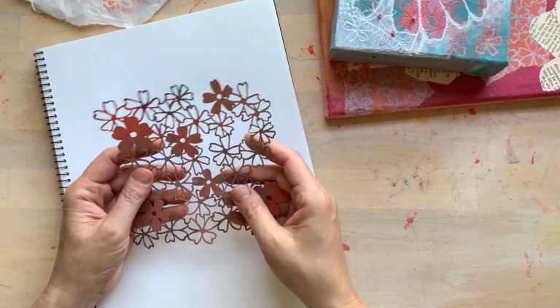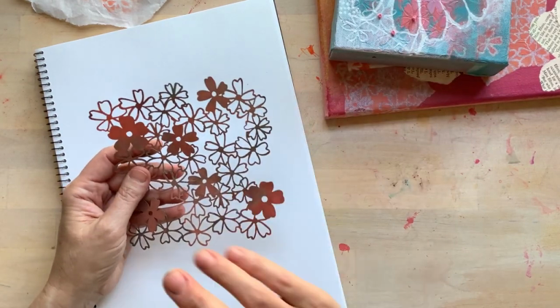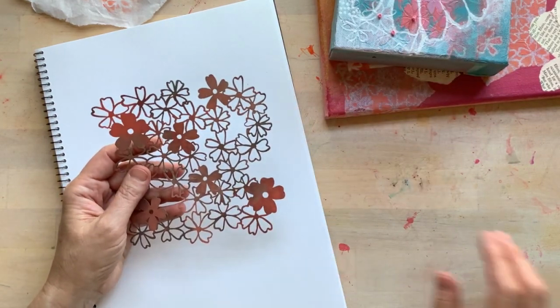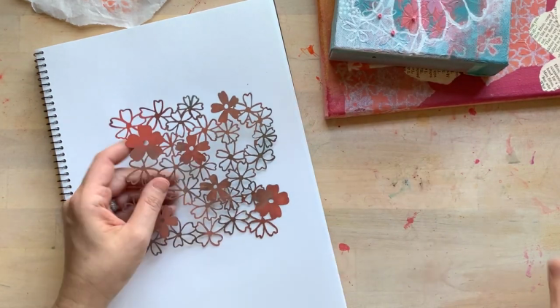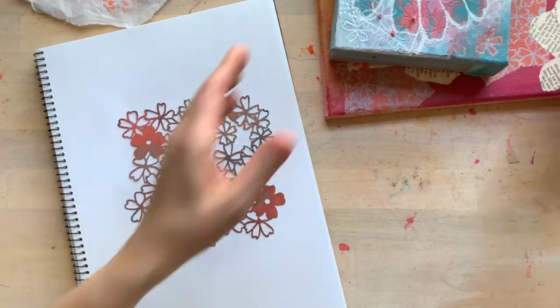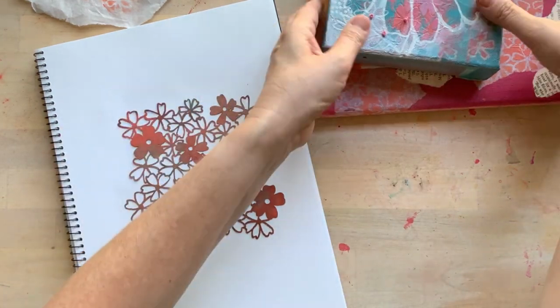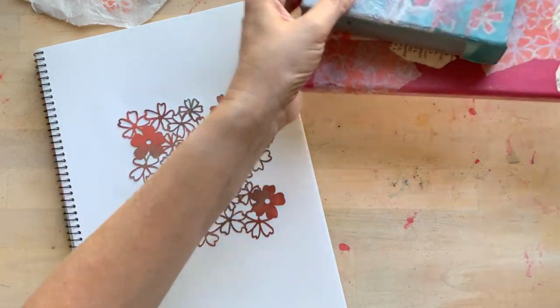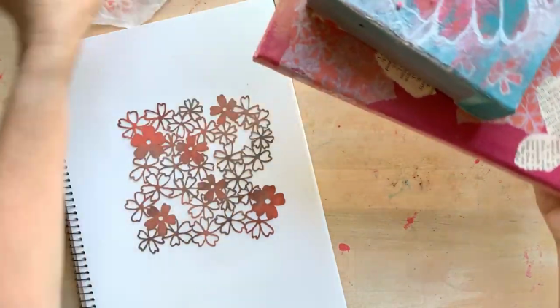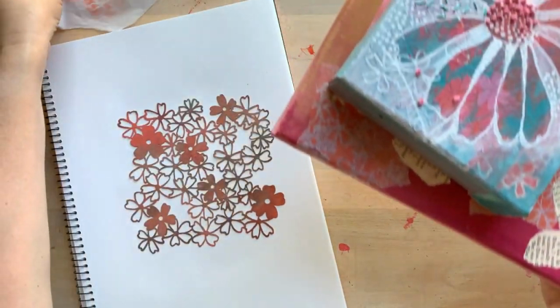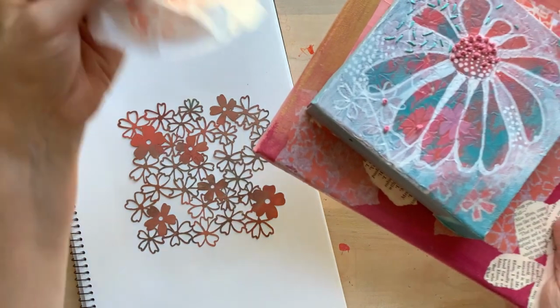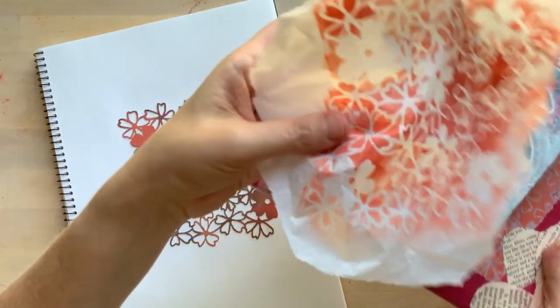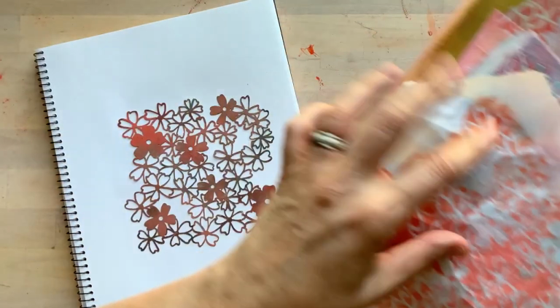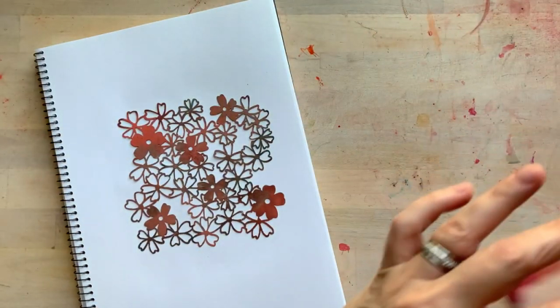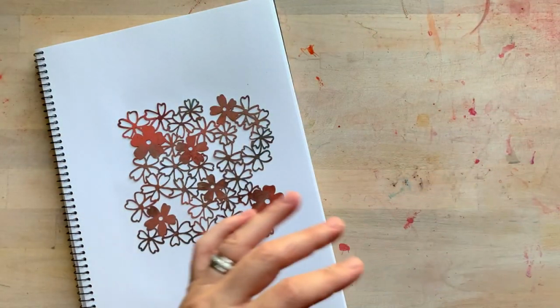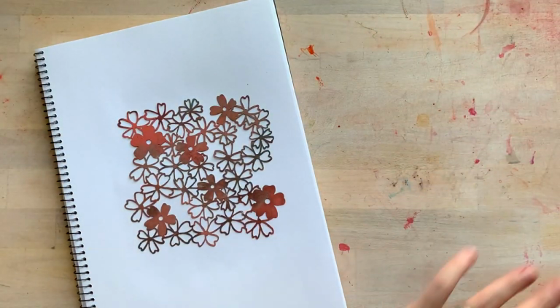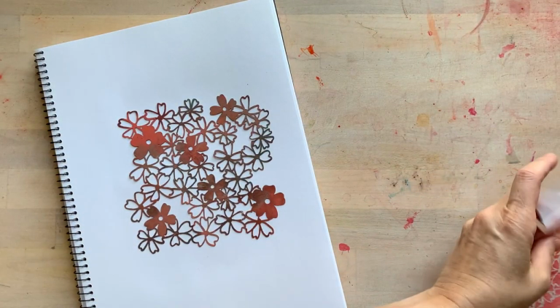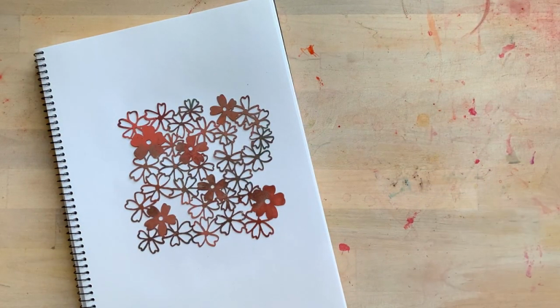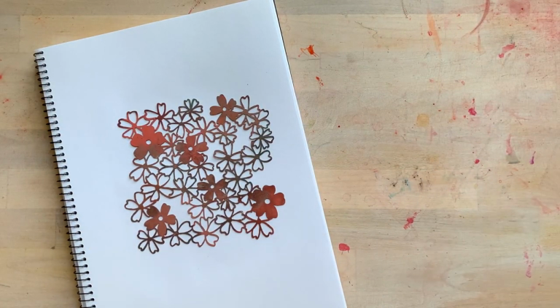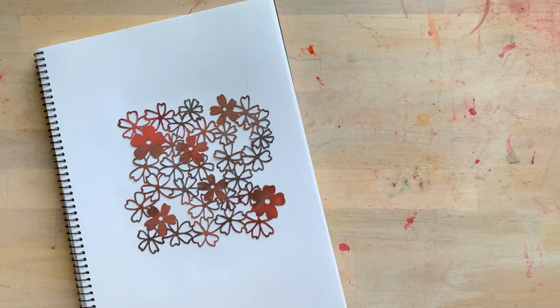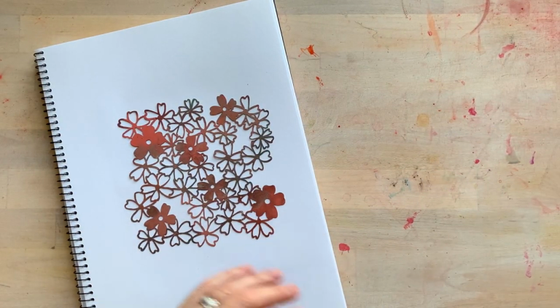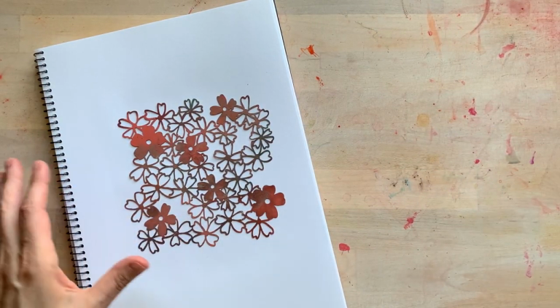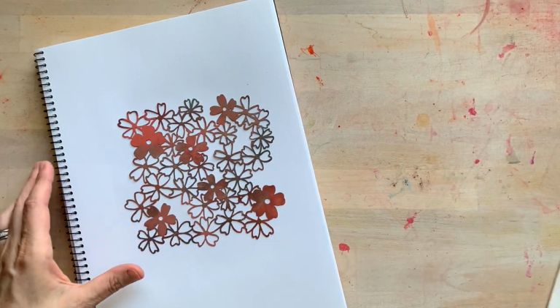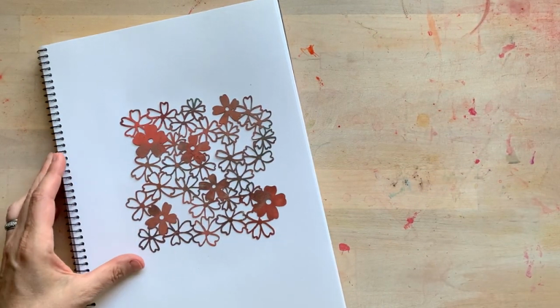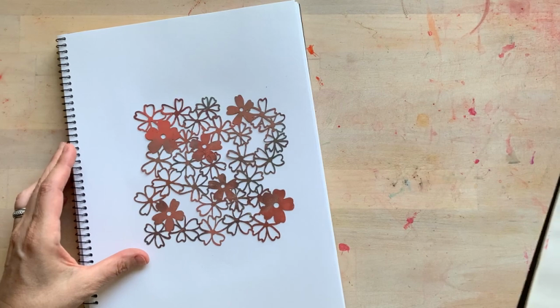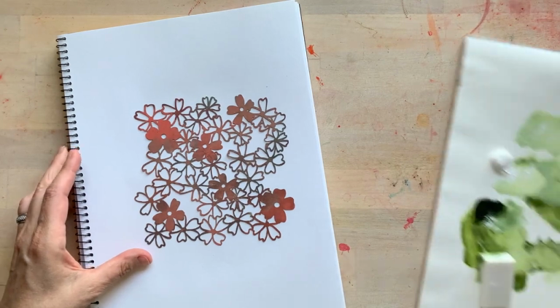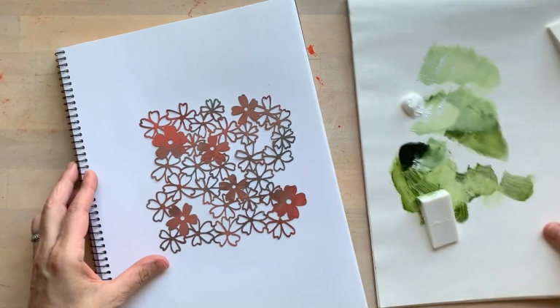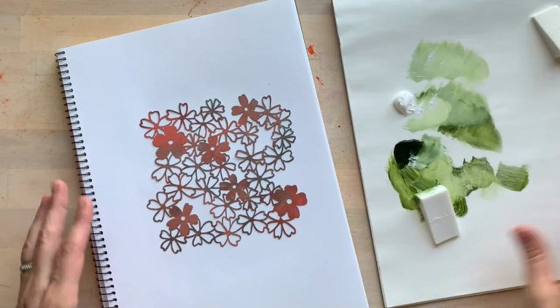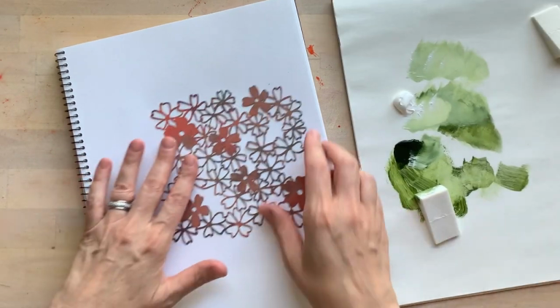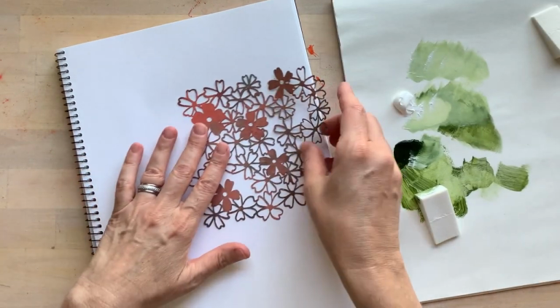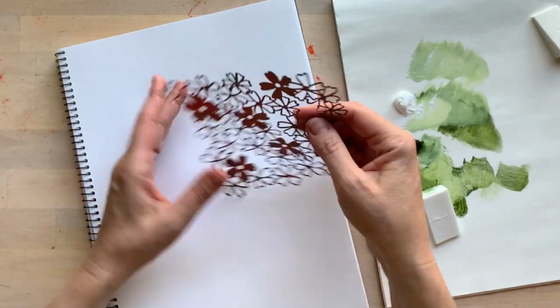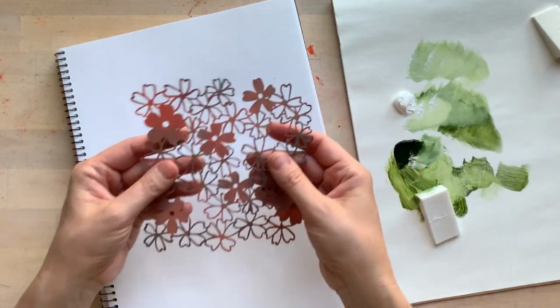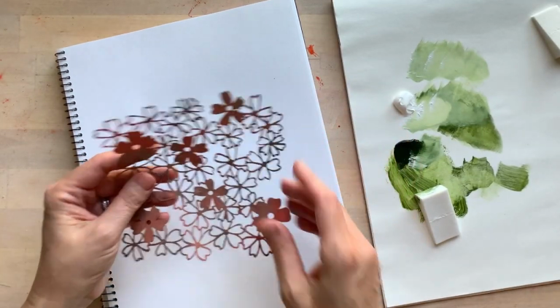I'm going to put these things aside, do a quick demo, and show you how you would create a pattern using this Phlox mask.